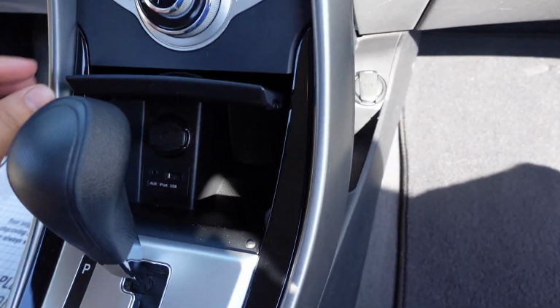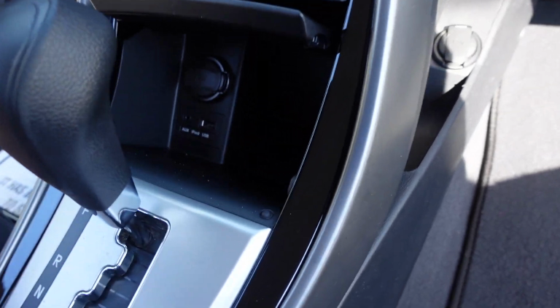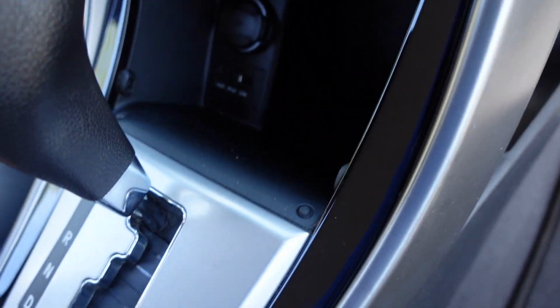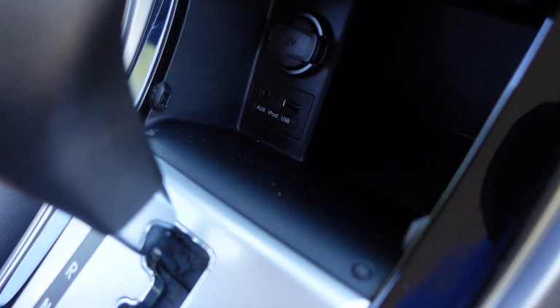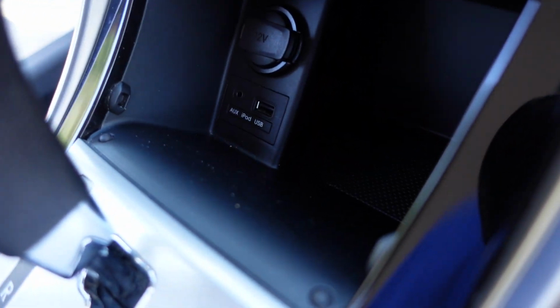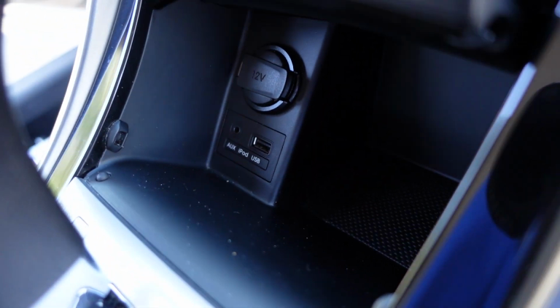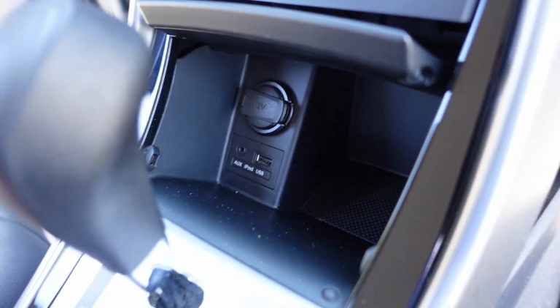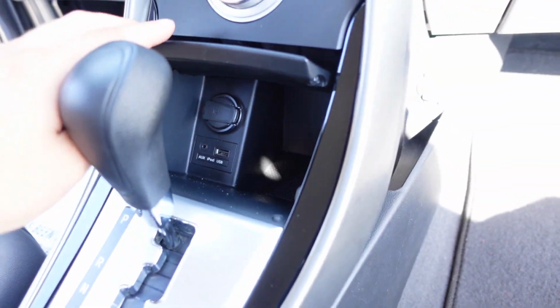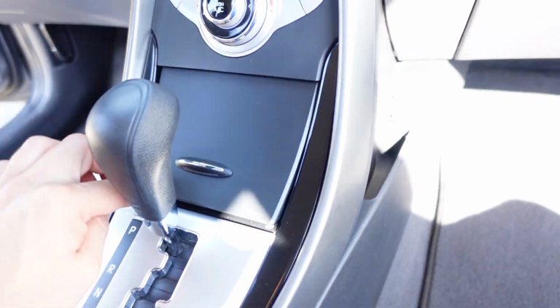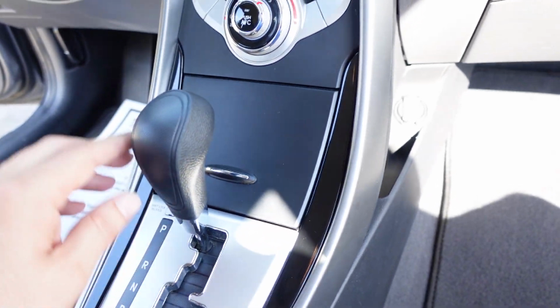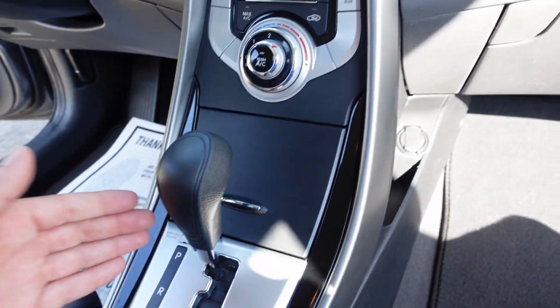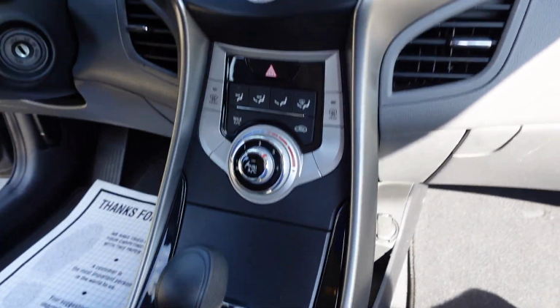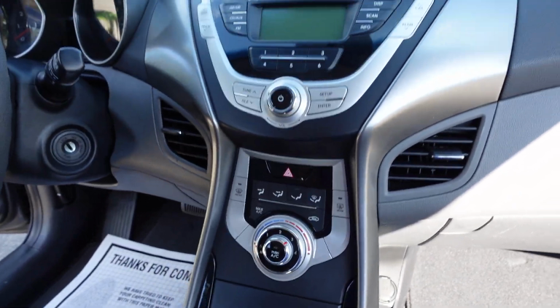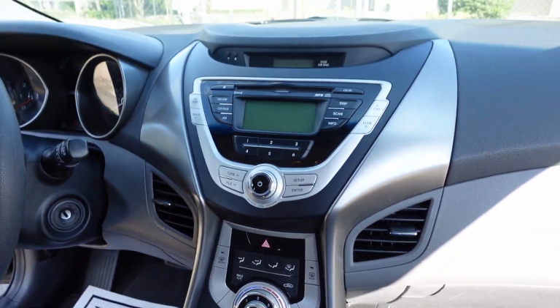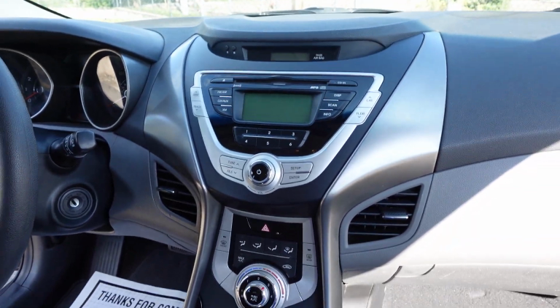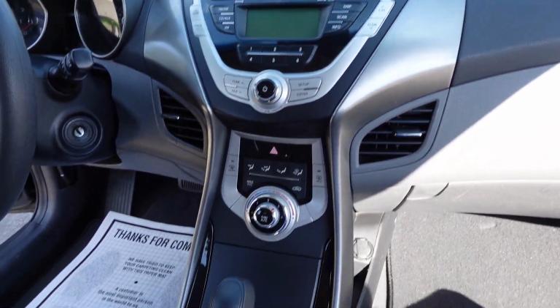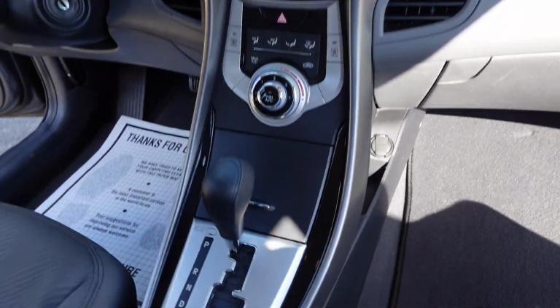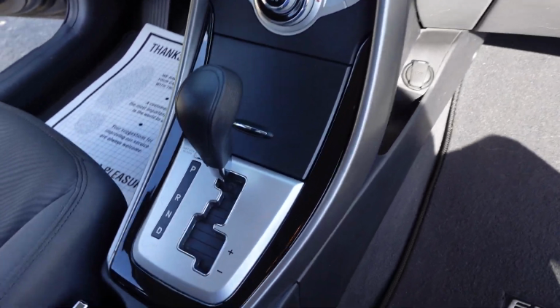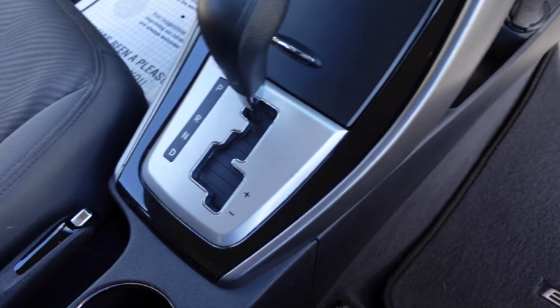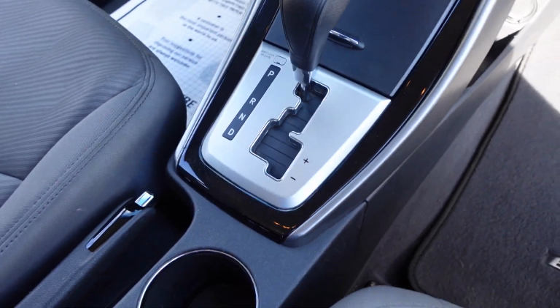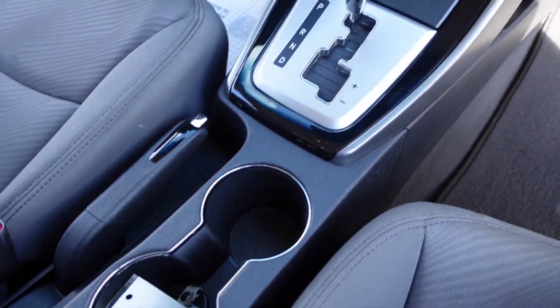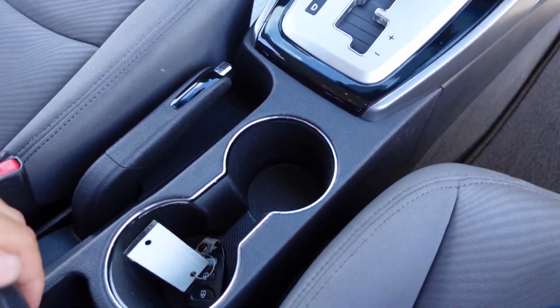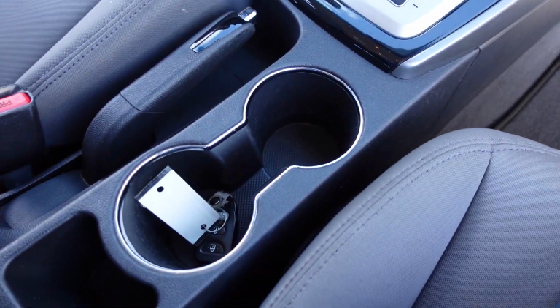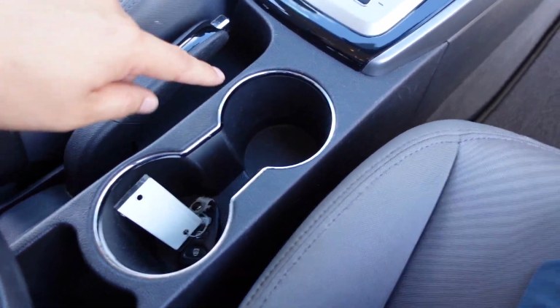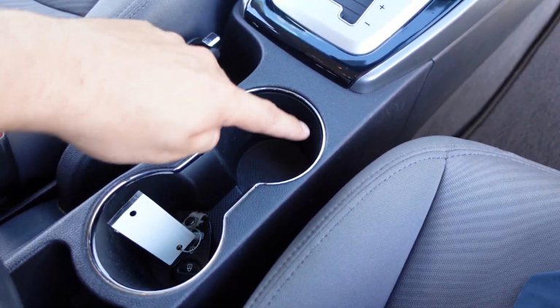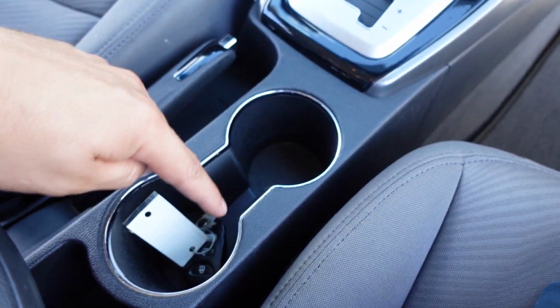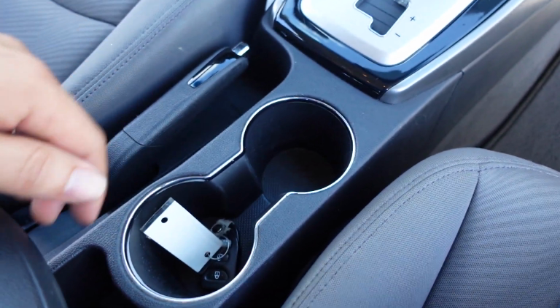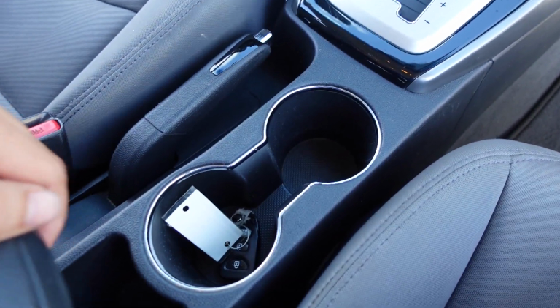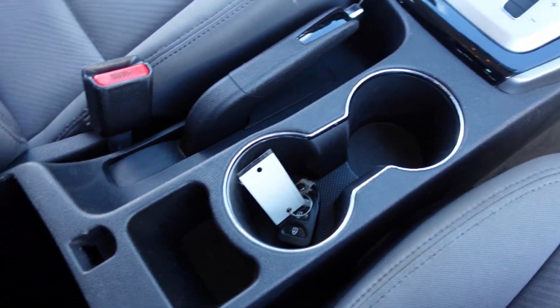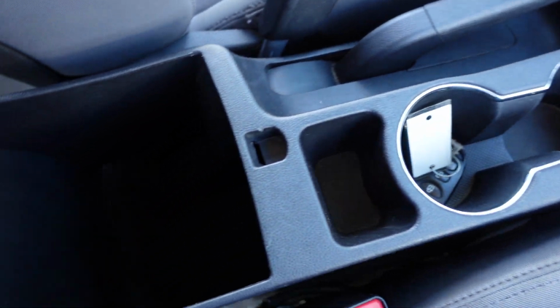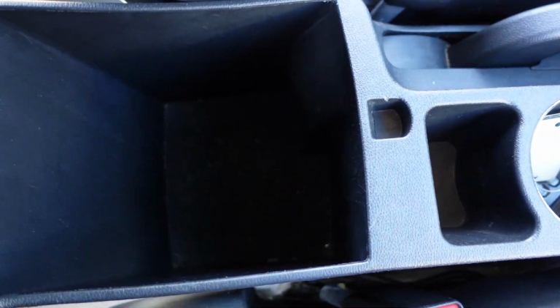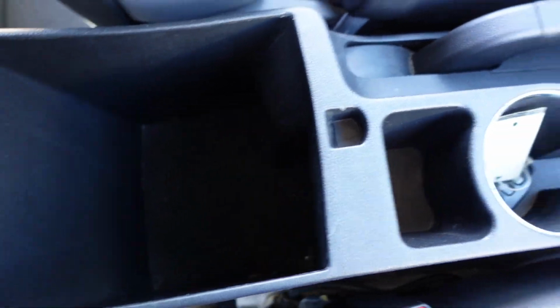It also has USB and auxiliary port connectivity, and iPod support. All of that is in this nice center console here. It looks very clean and stylish, and I like the chrome around the cup holders — it has a nice classy touch to it.